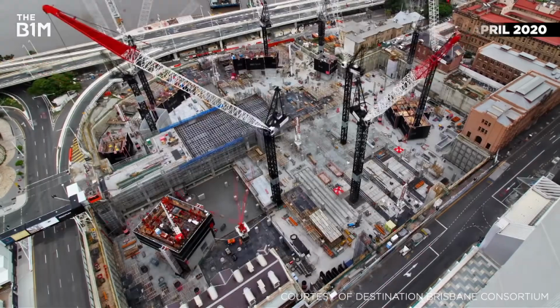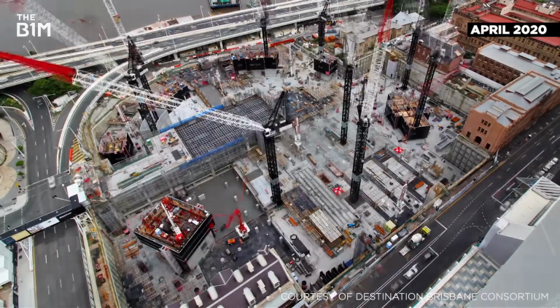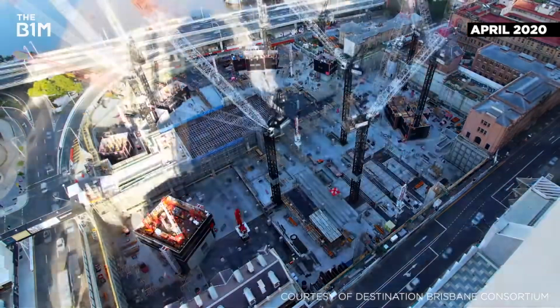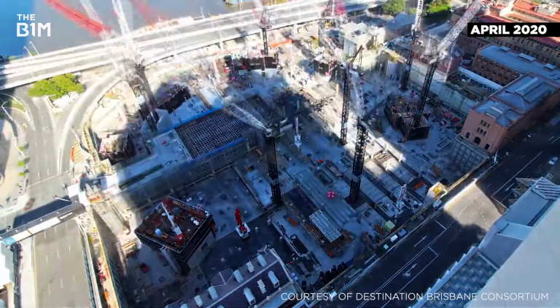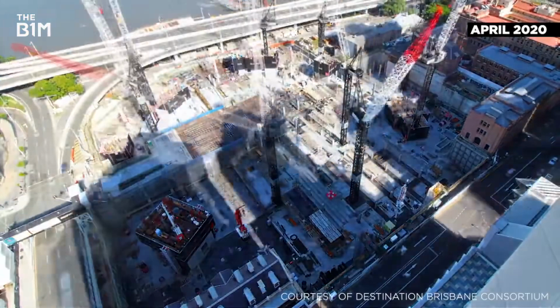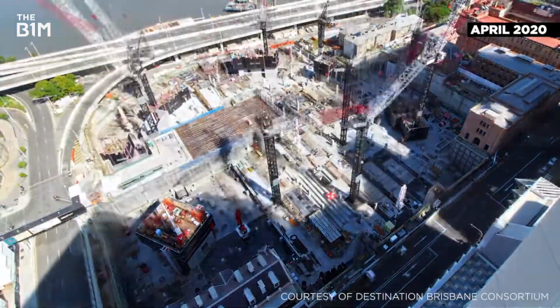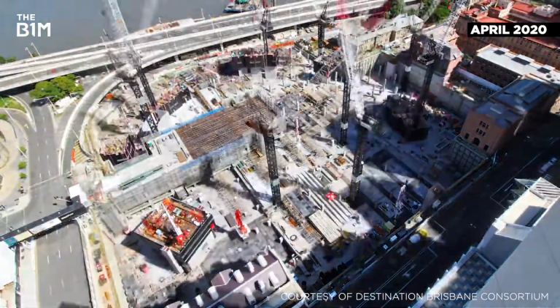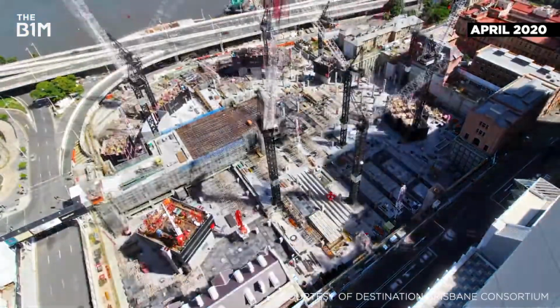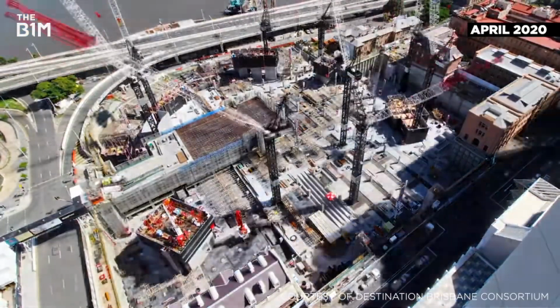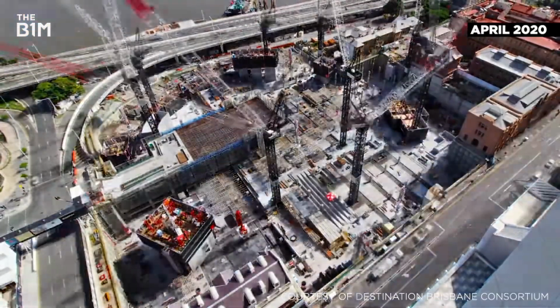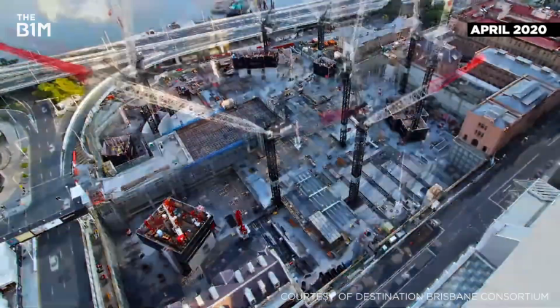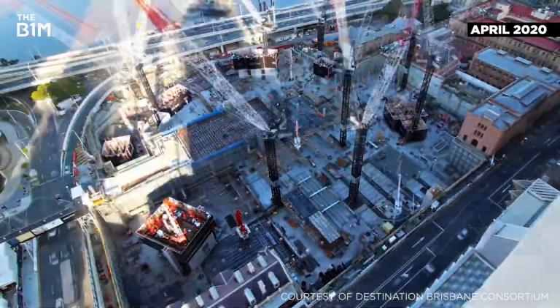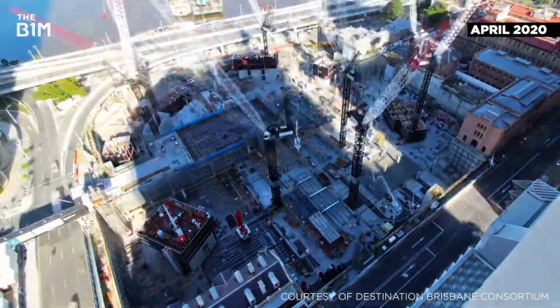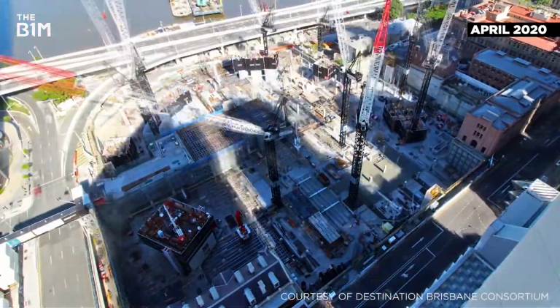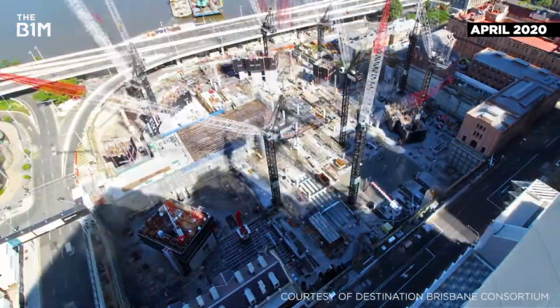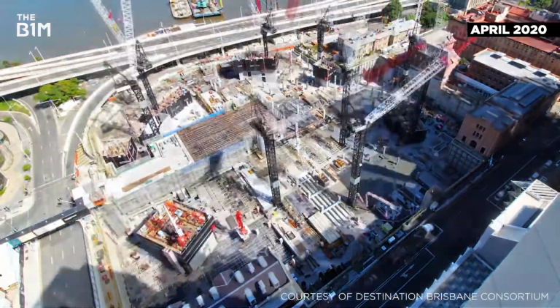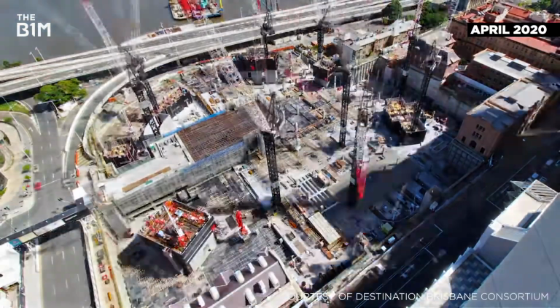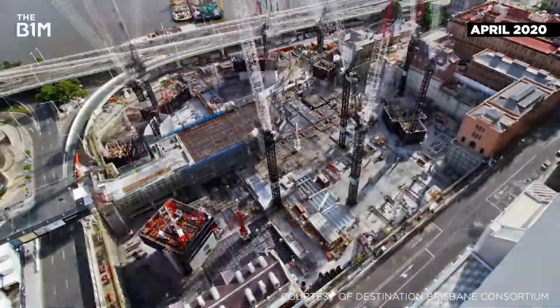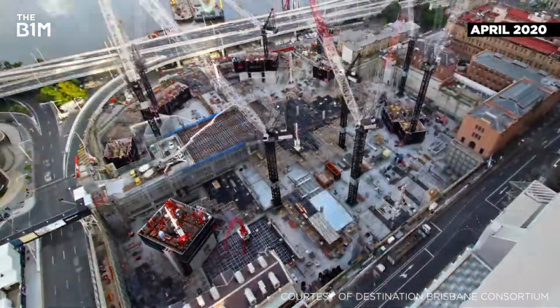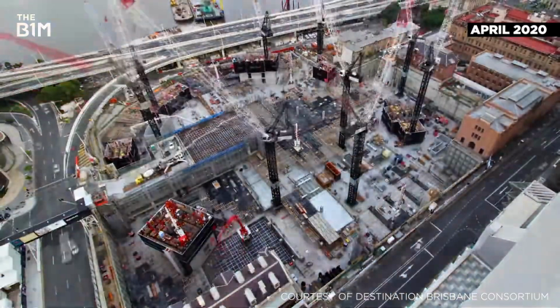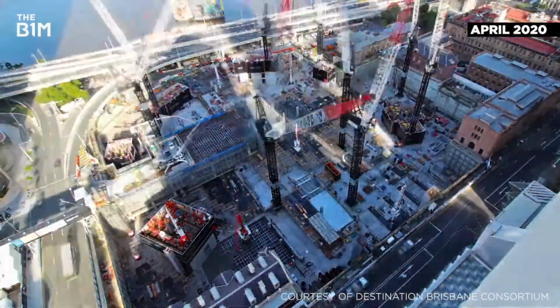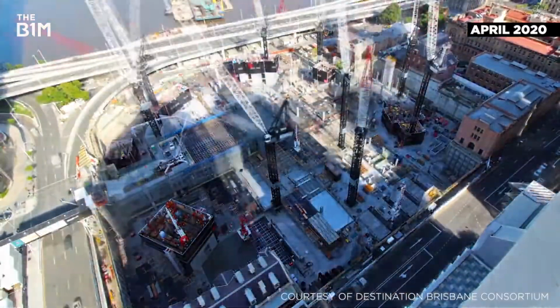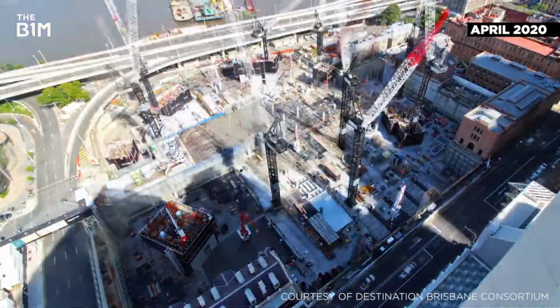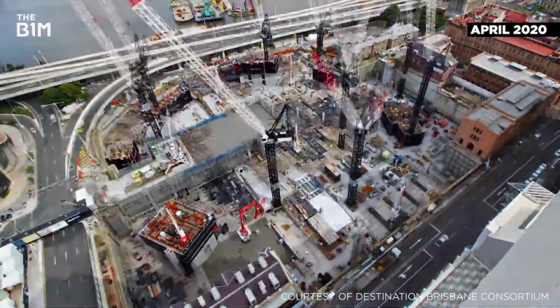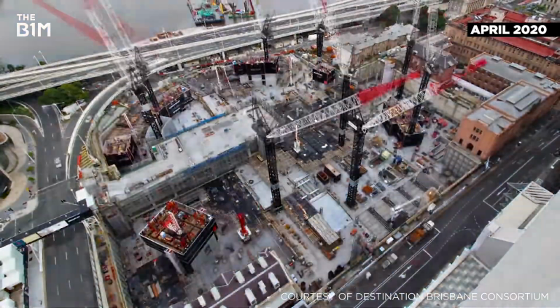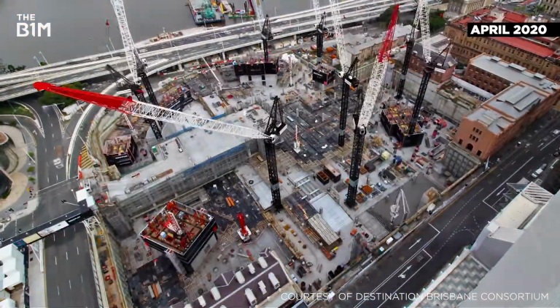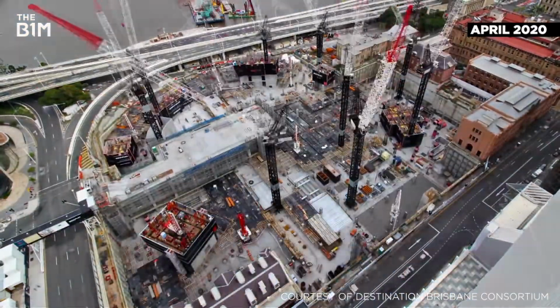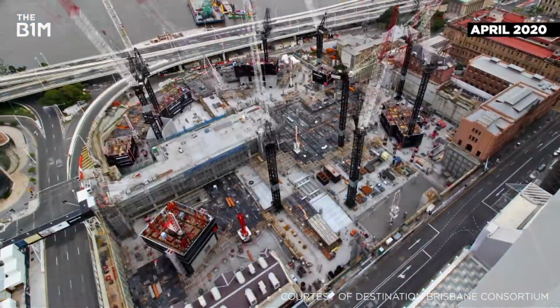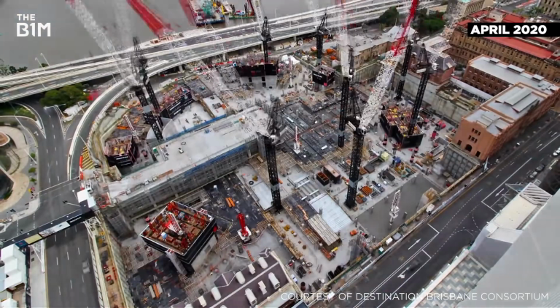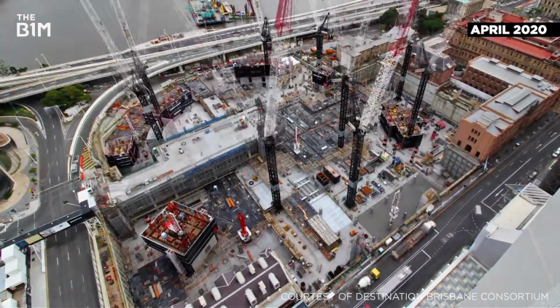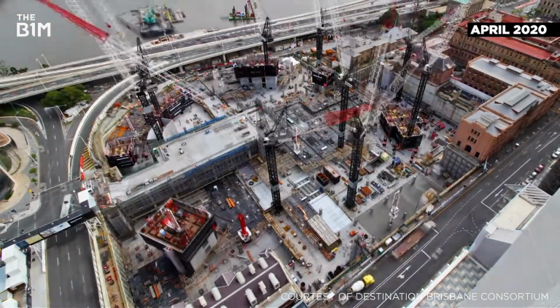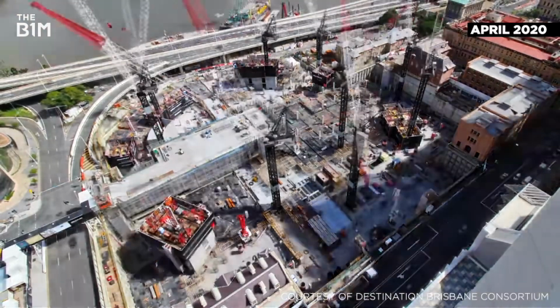With excavation completed in 2019, the development has been steadily rising across the basement and two further podium floors, with the works reaching street level at the end of 2020. From there, the new towers will start to rise.